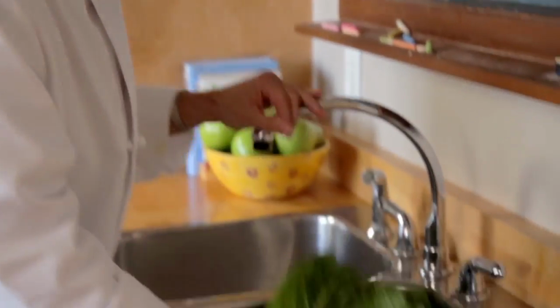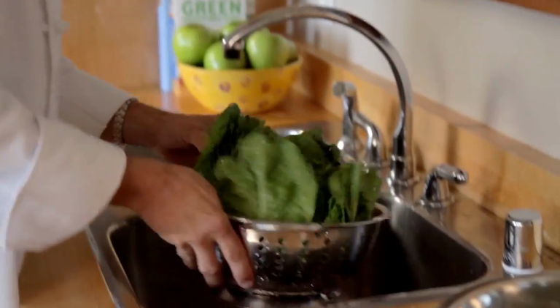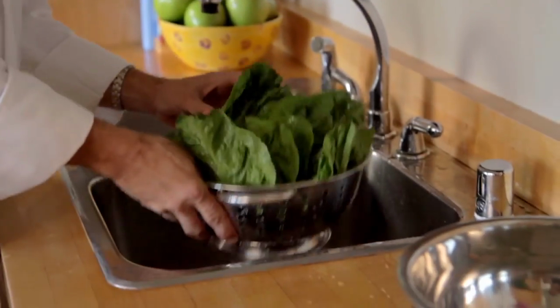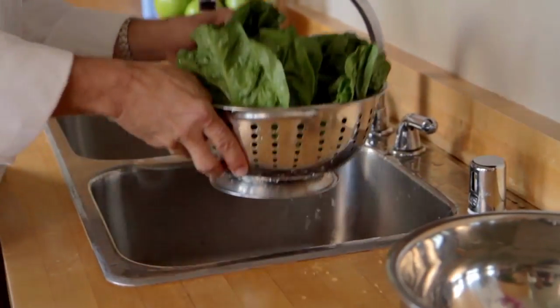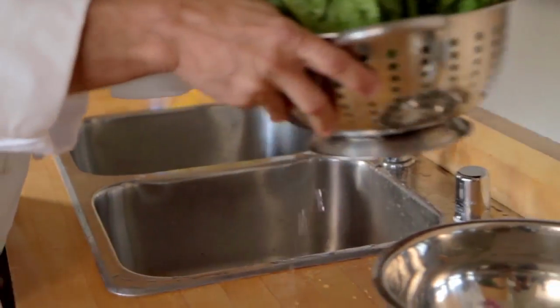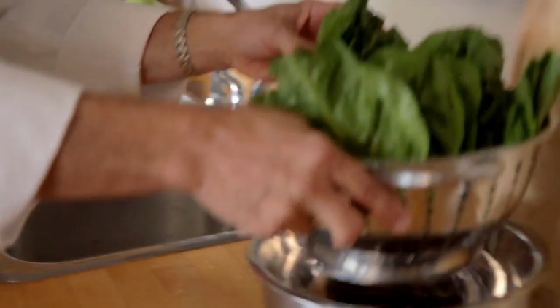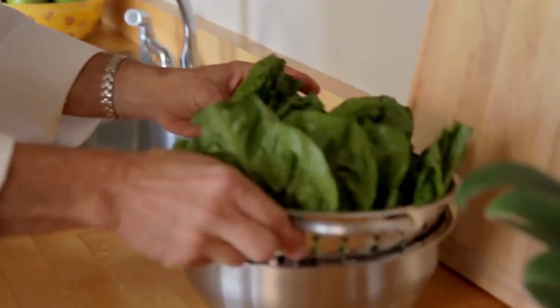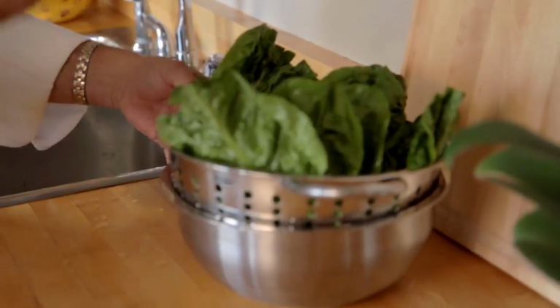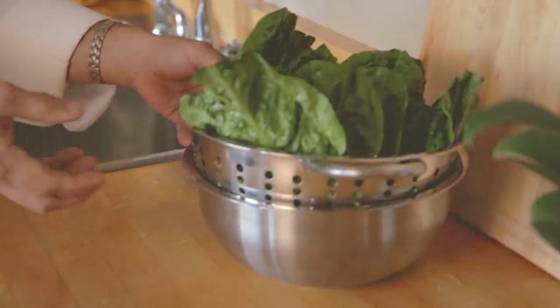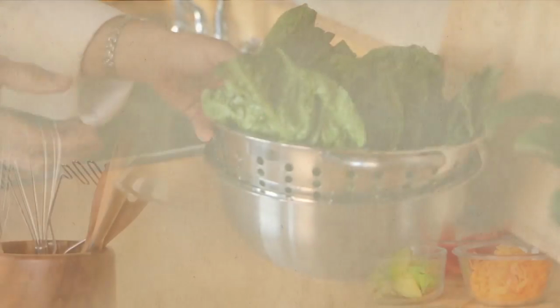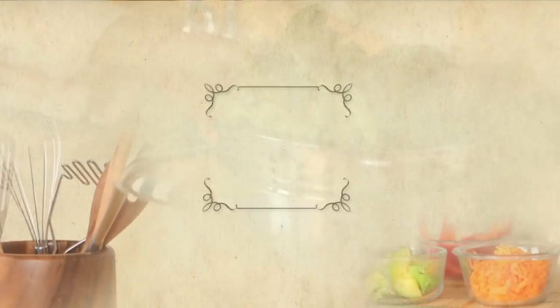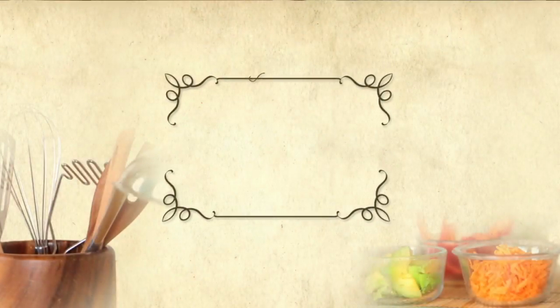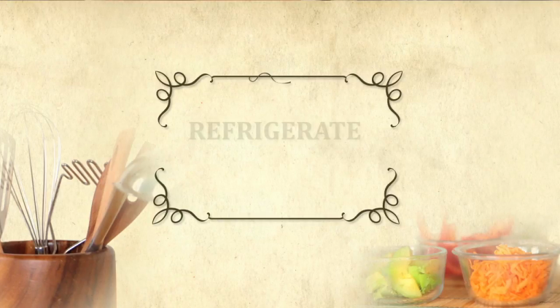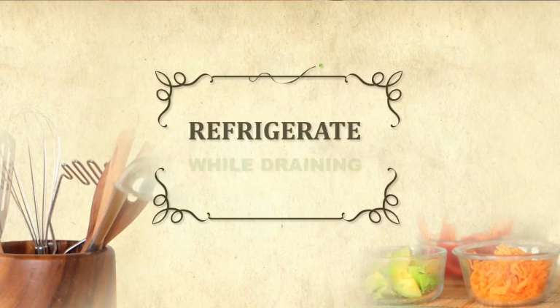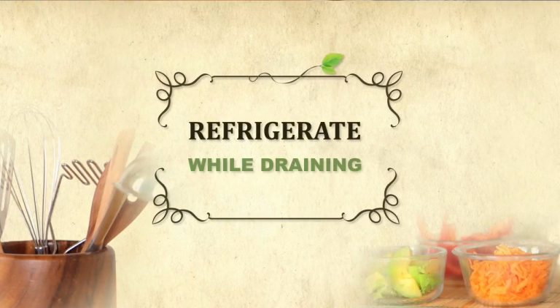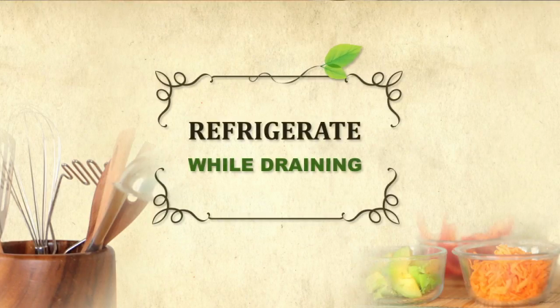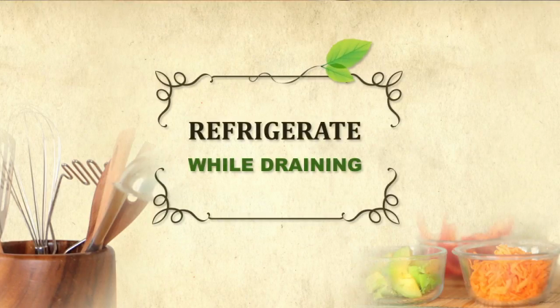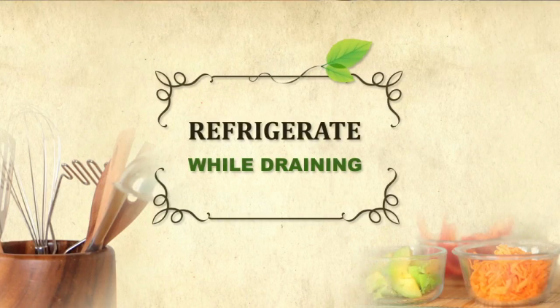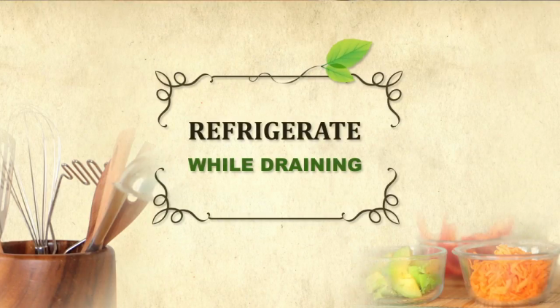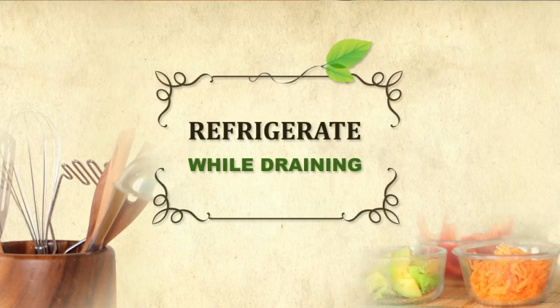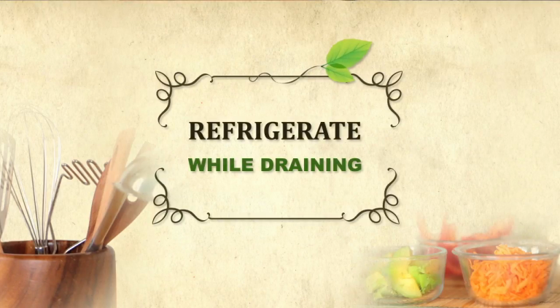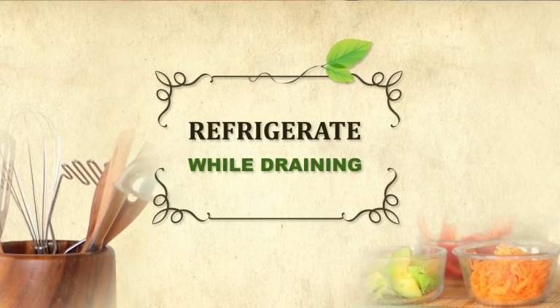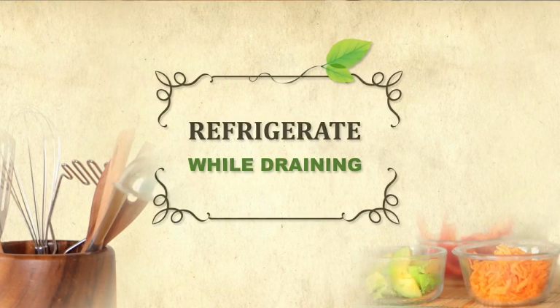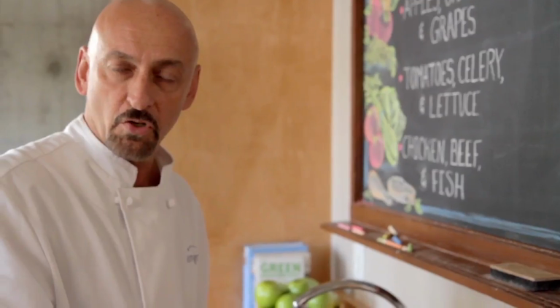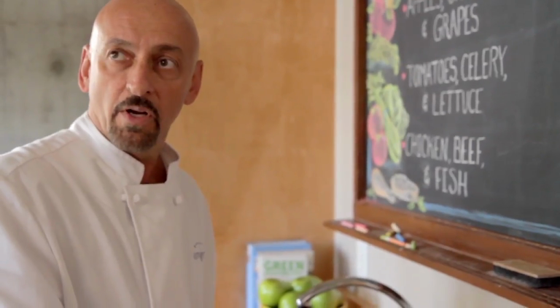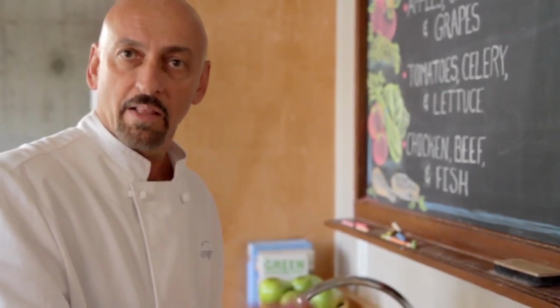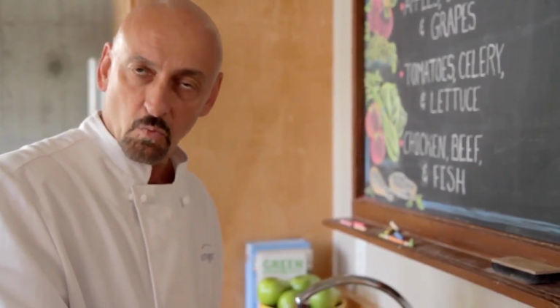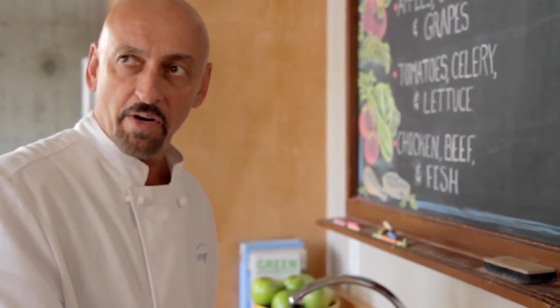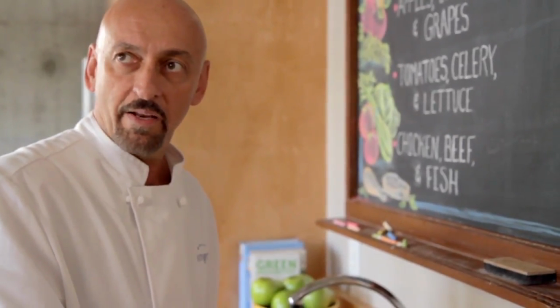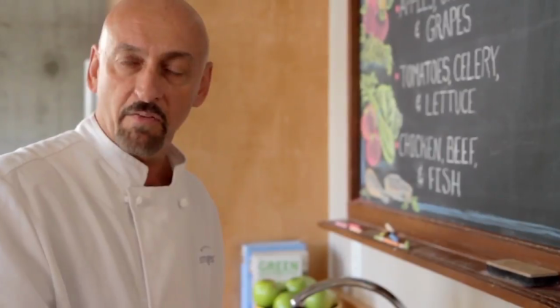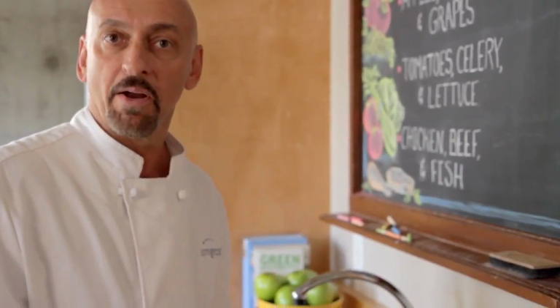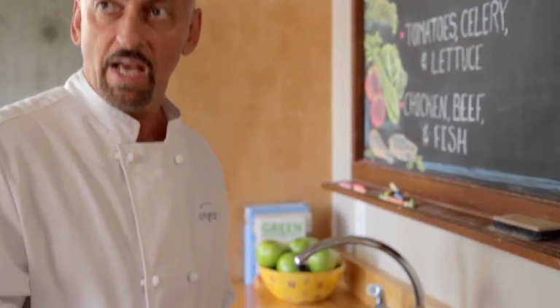I'll take my strainer and place it into a bowl to catch the drippings, and refrigerate the salad for a while while it drains. It'll make your lettuce crunchier, less watered down, and make for a better salad.